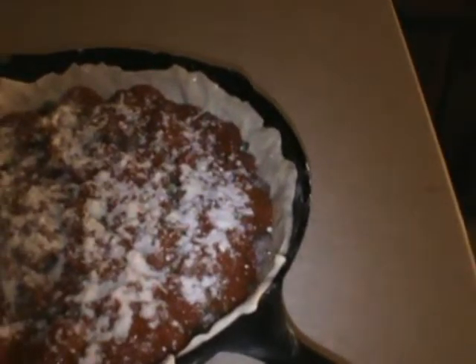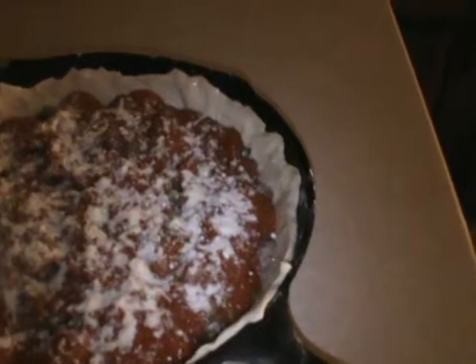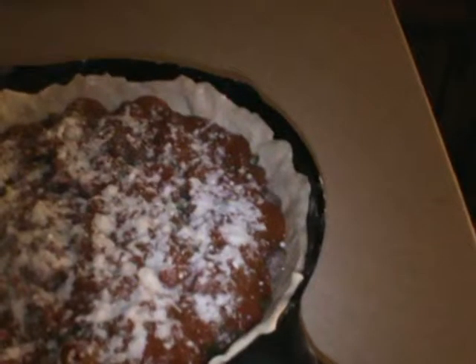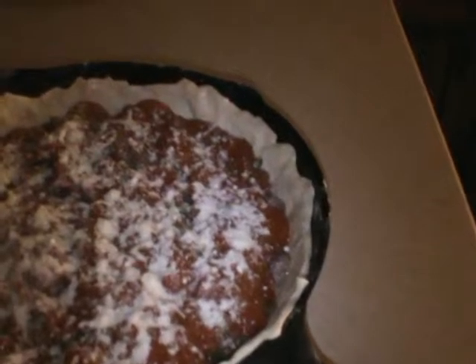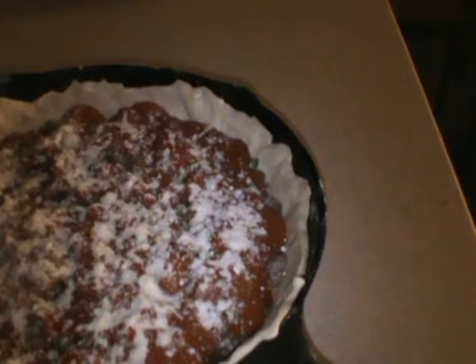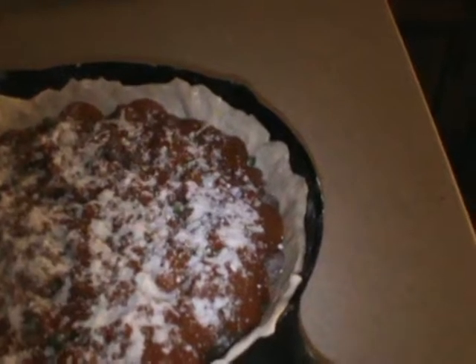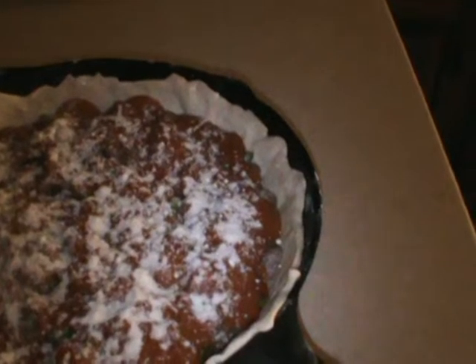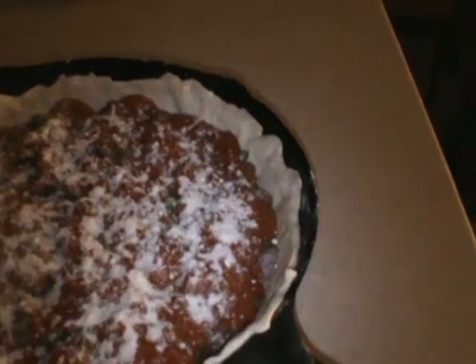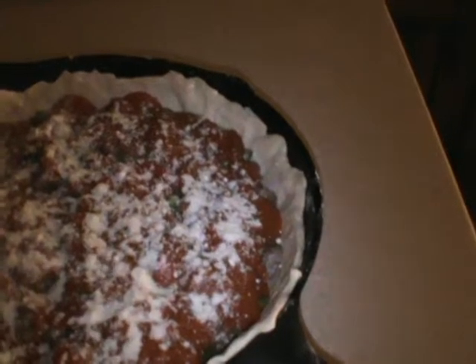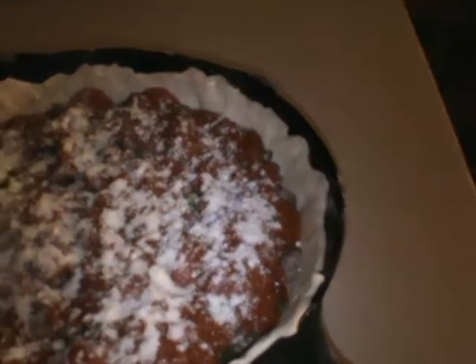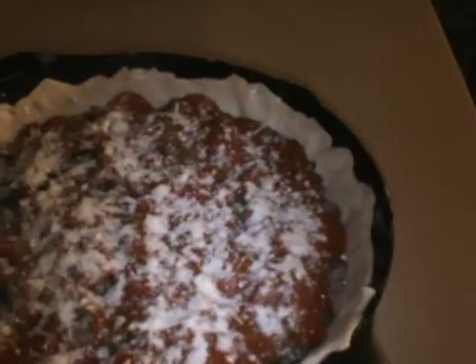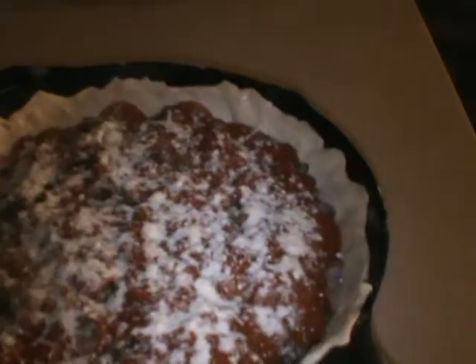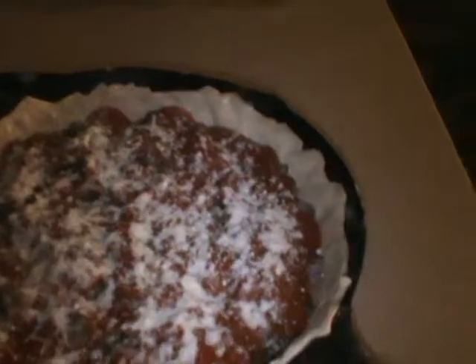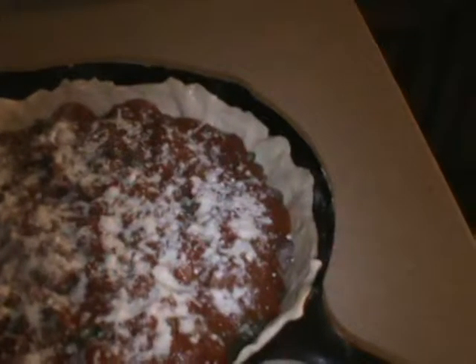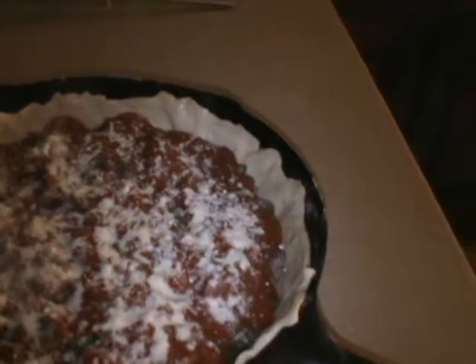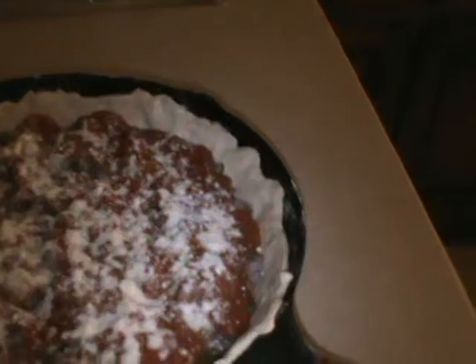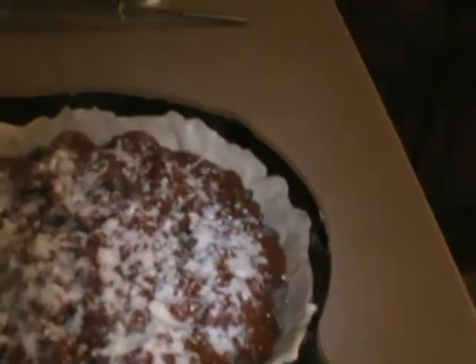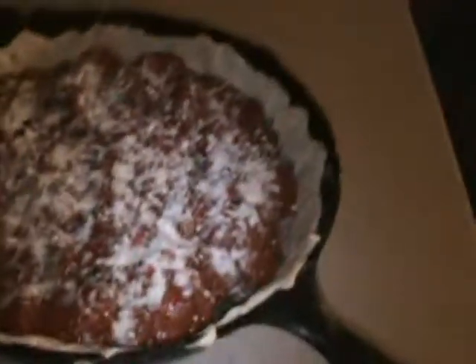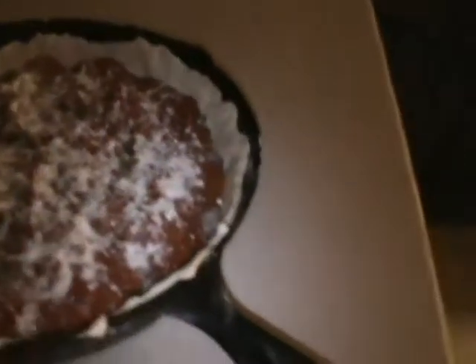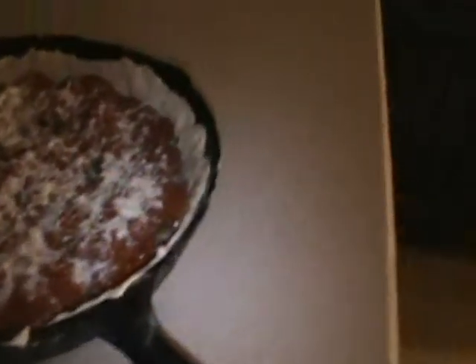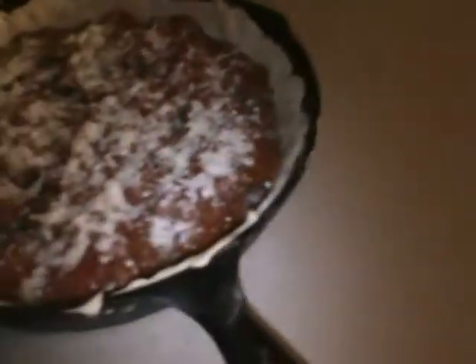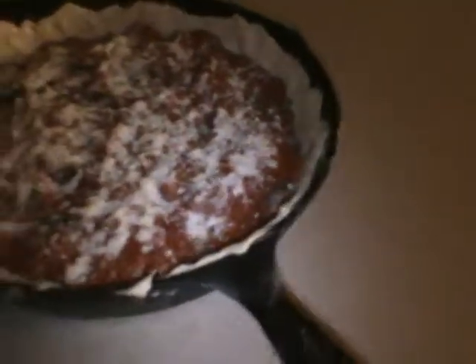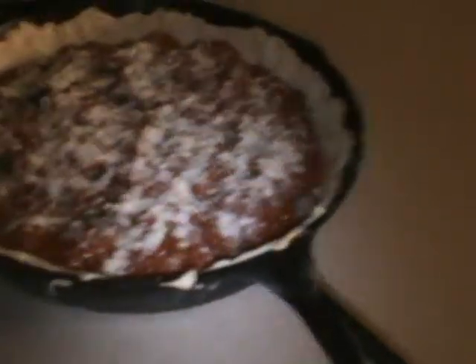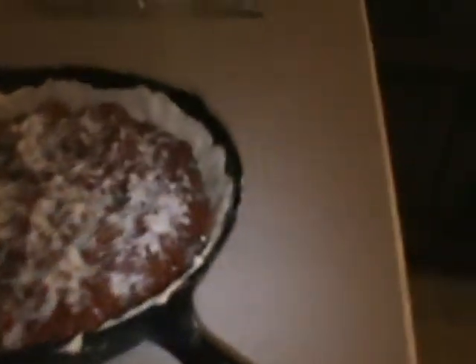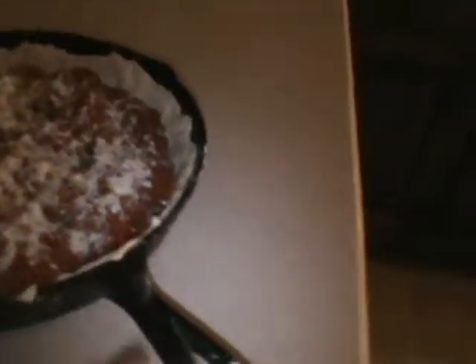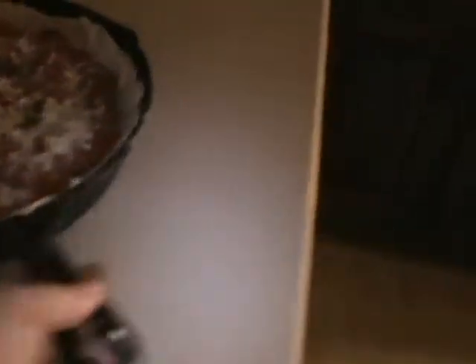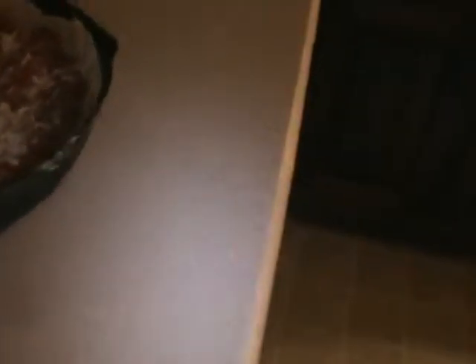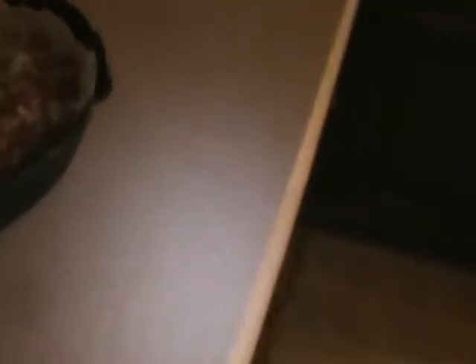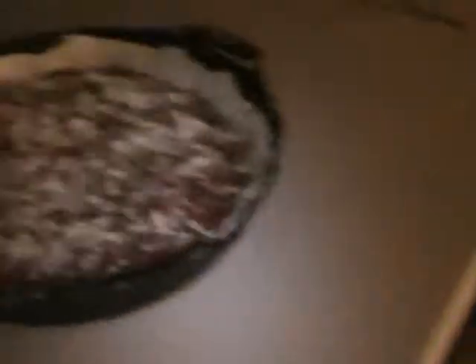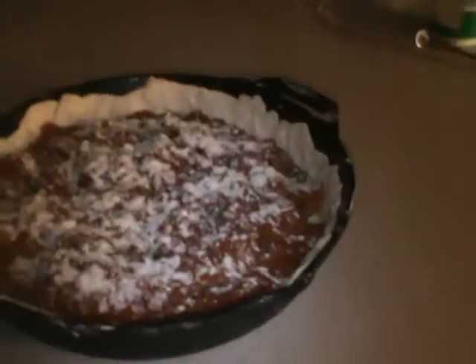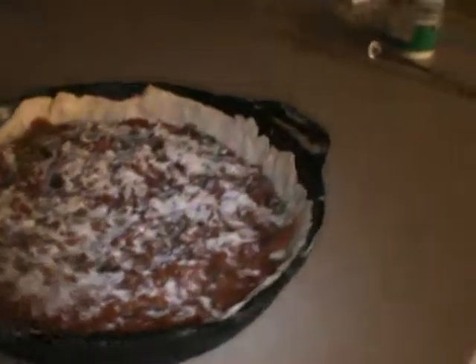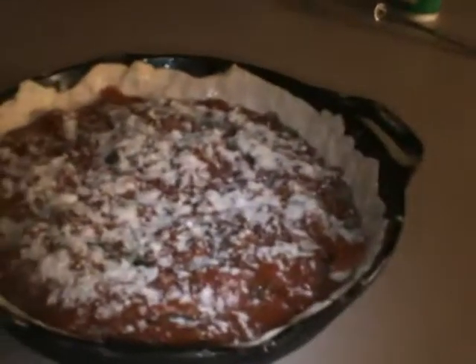You want to cover it with foil for about the first 15 minutes. Then we'll put this in the oven — it's the closest thing you can get to a pizza pan.